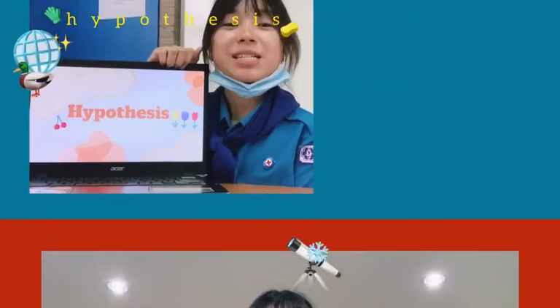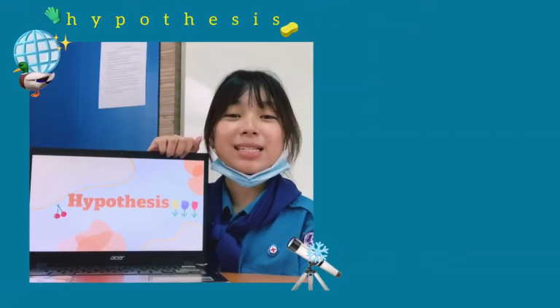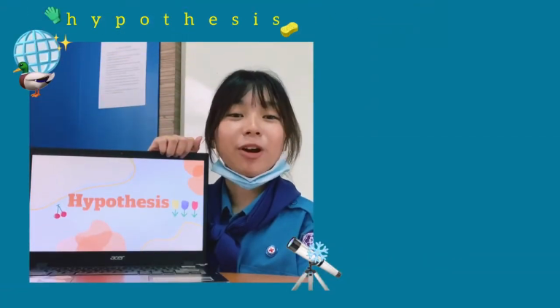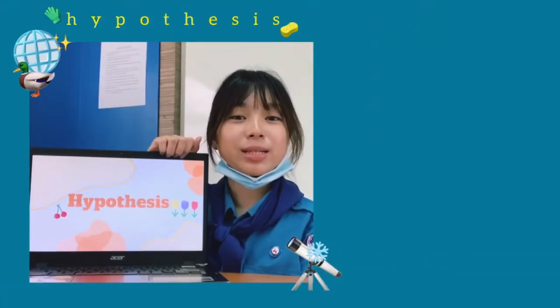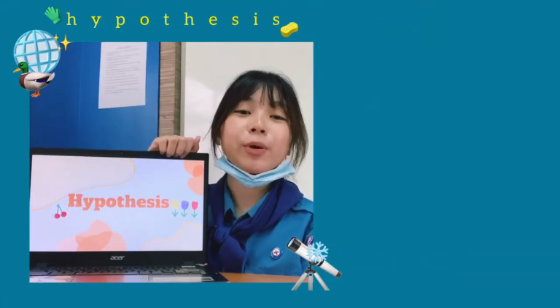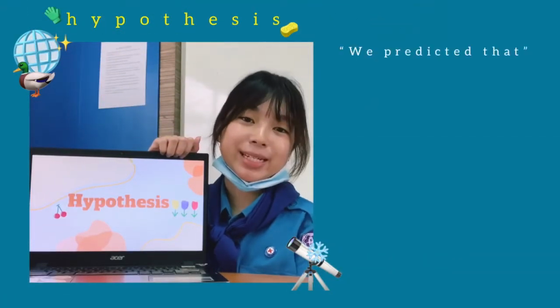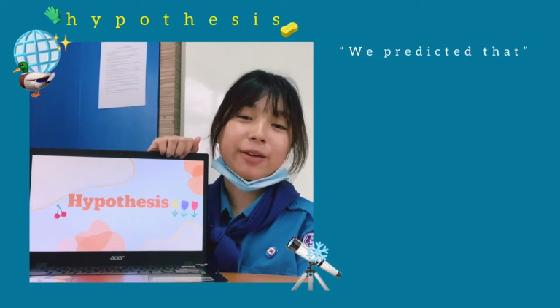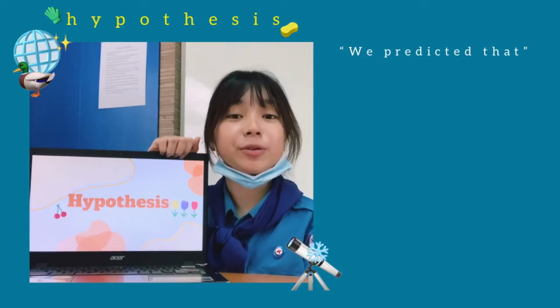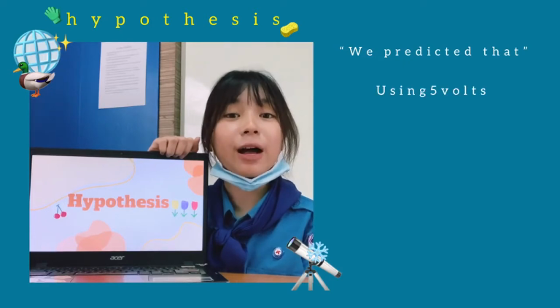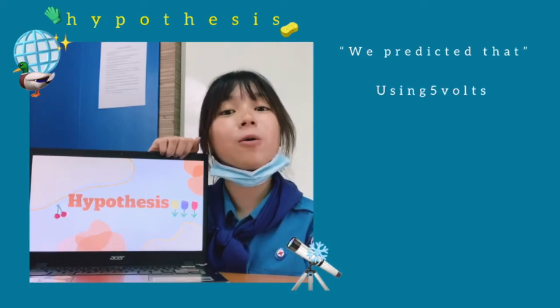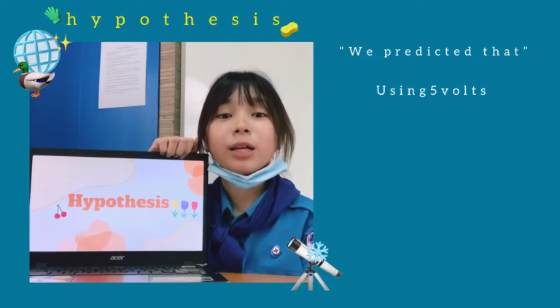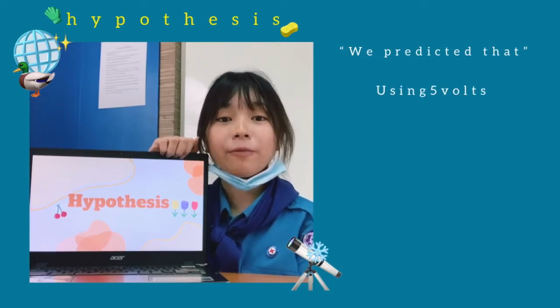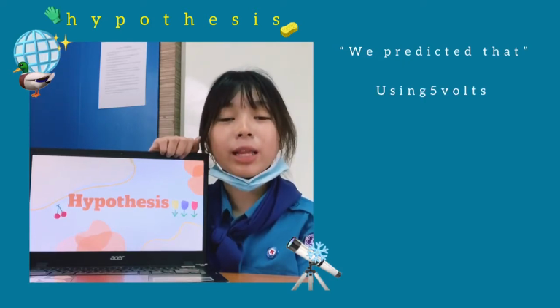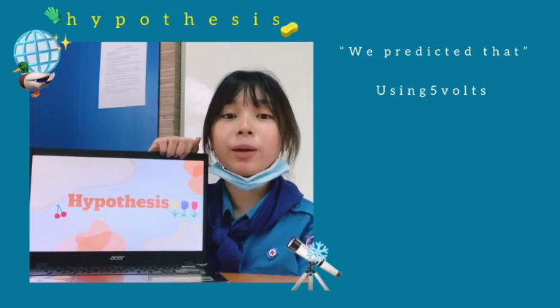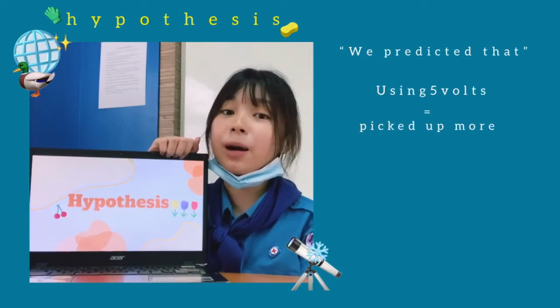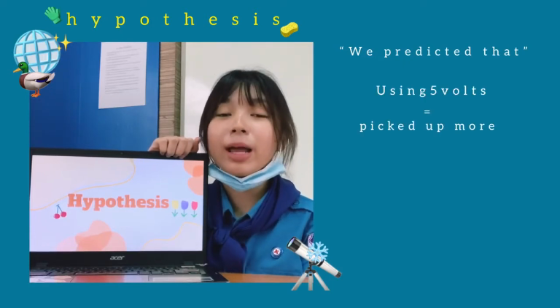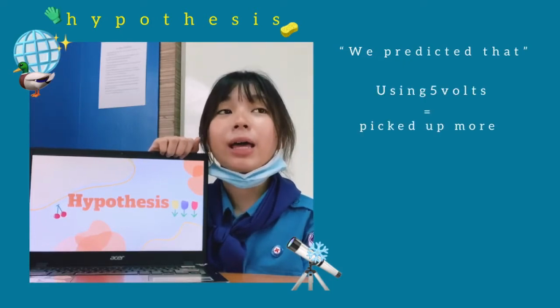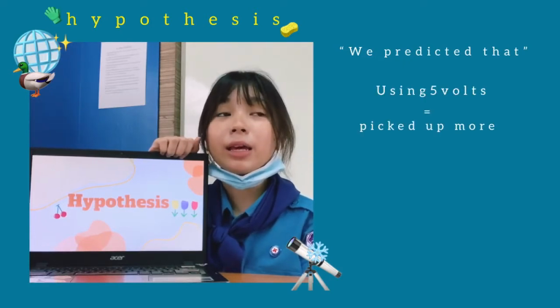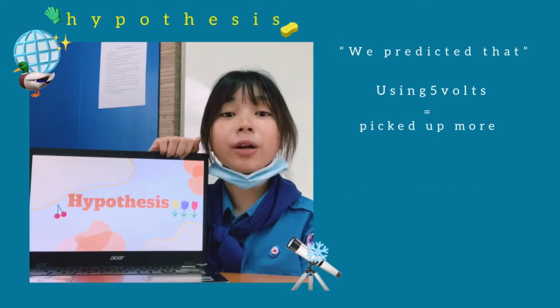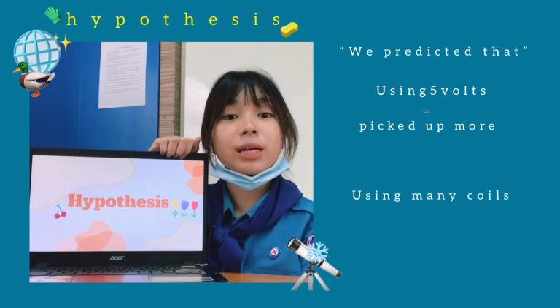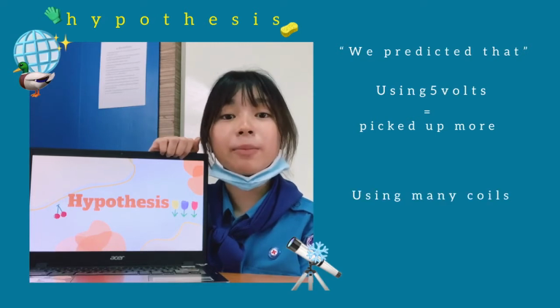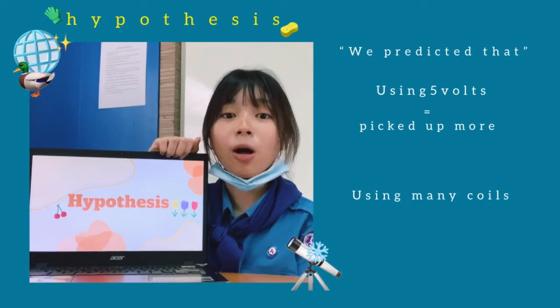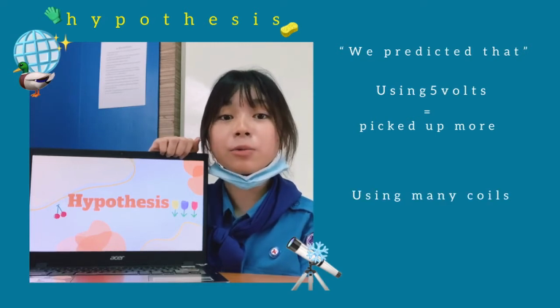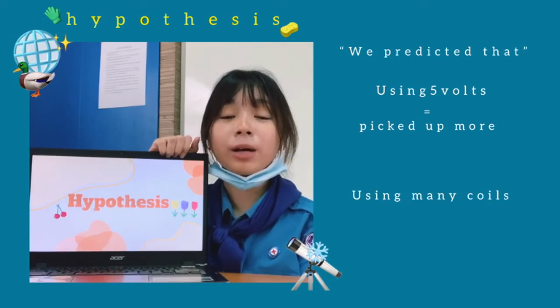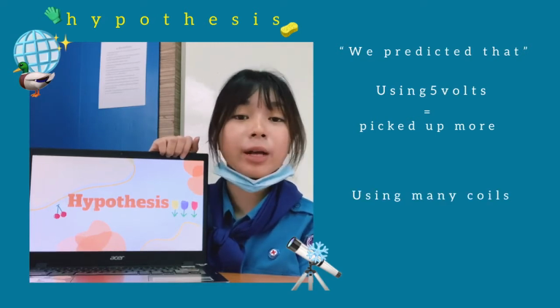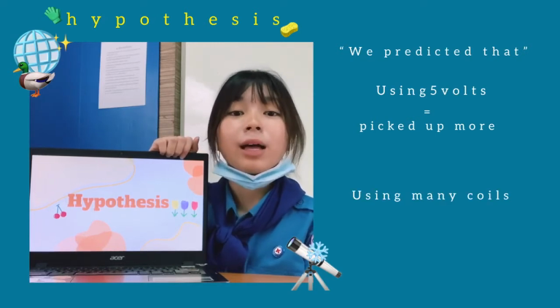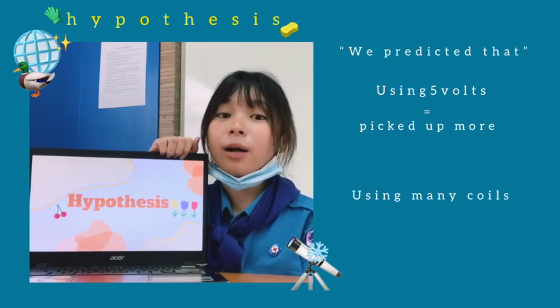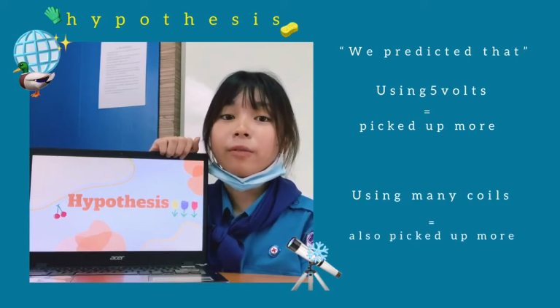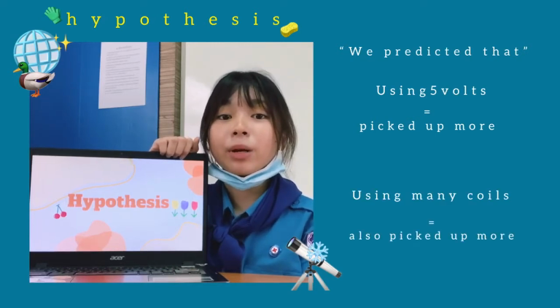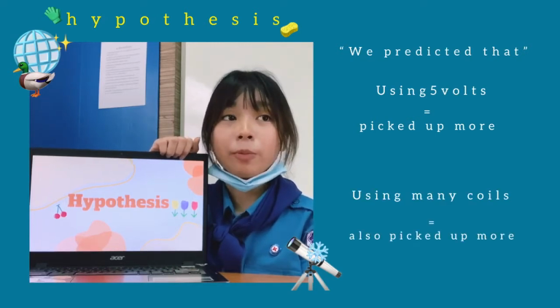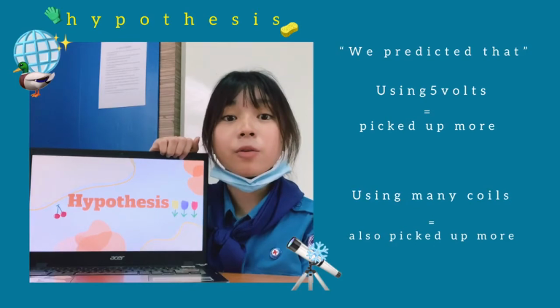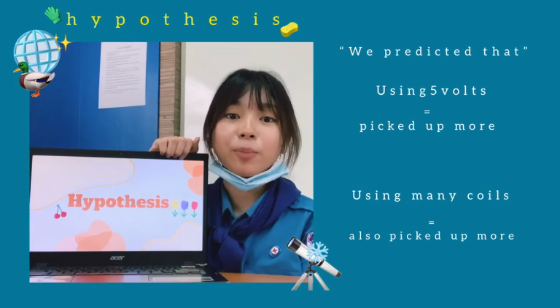So next is our hypothesis. We predict that if you're using 5 volts, the amount of paper clips picked up will be more. And if you're using many coils wrapped around the iron nail, the amount of paper clips picked up will also increase.